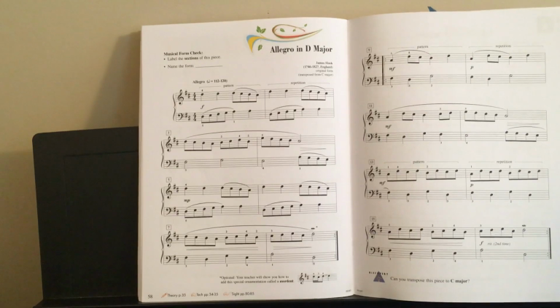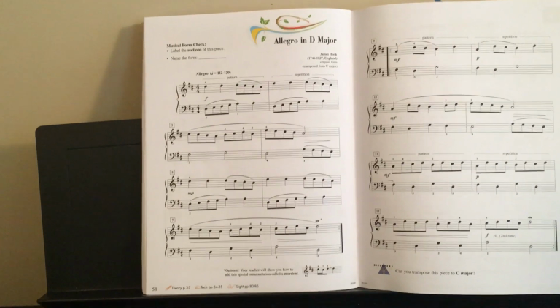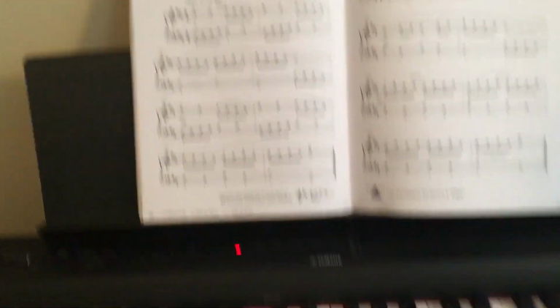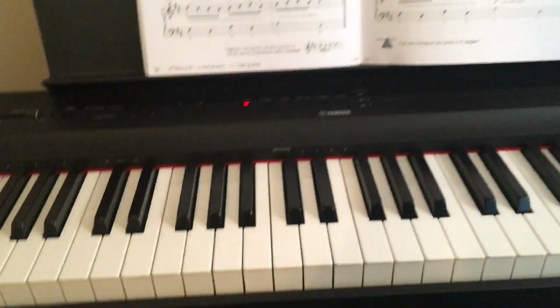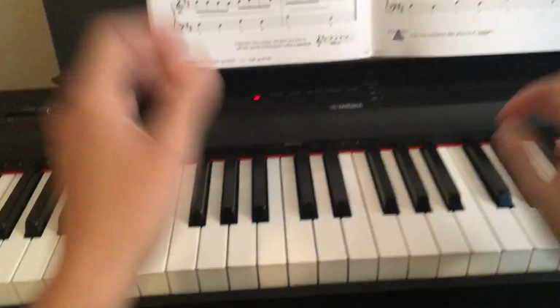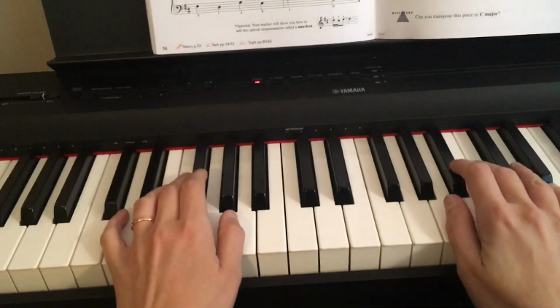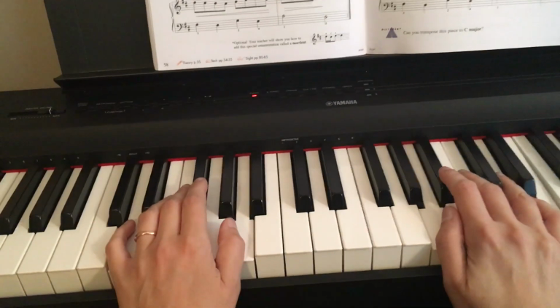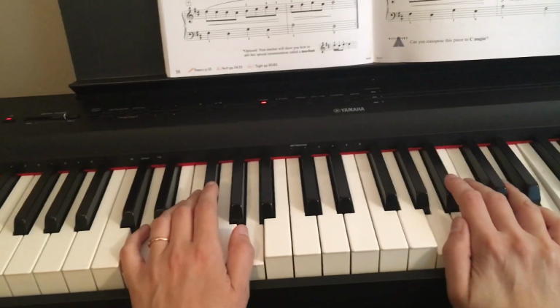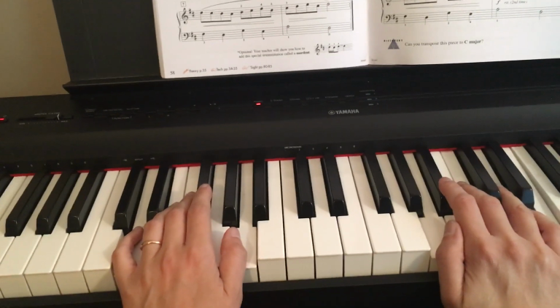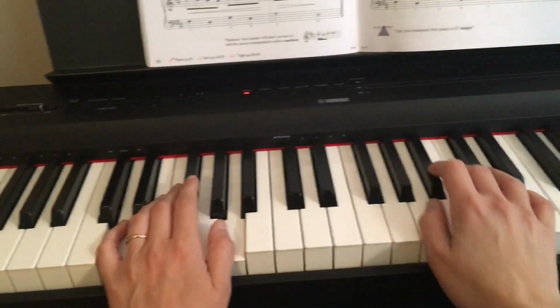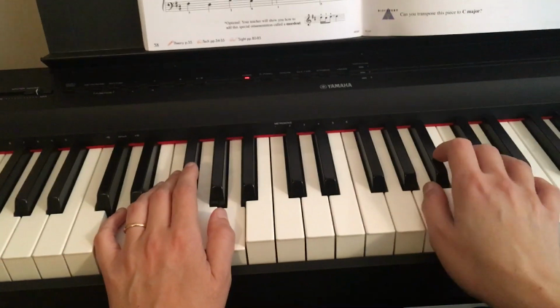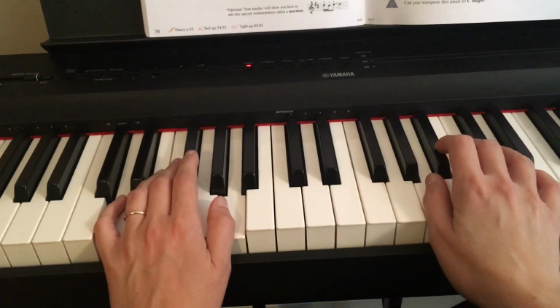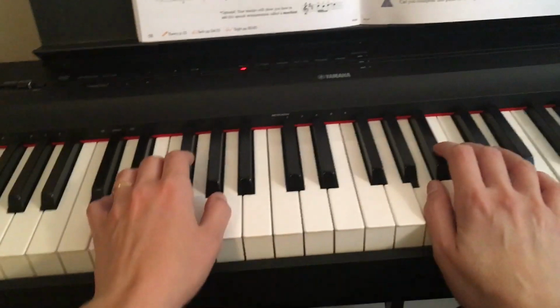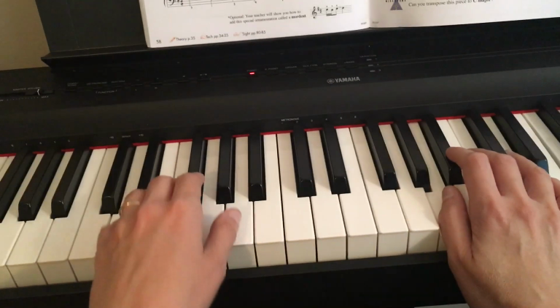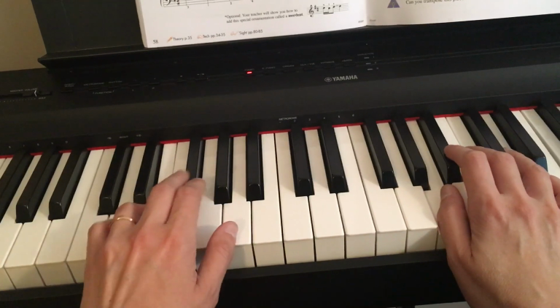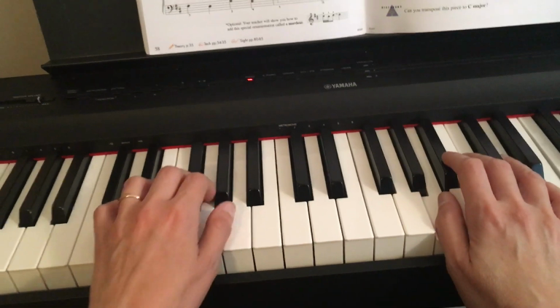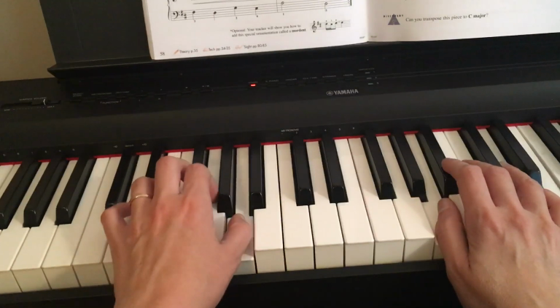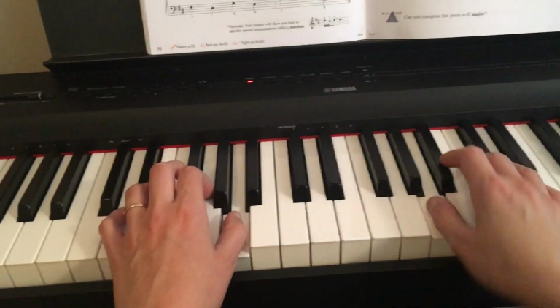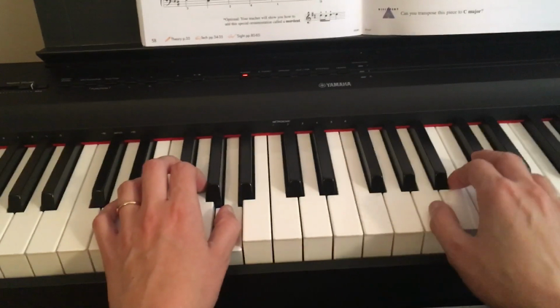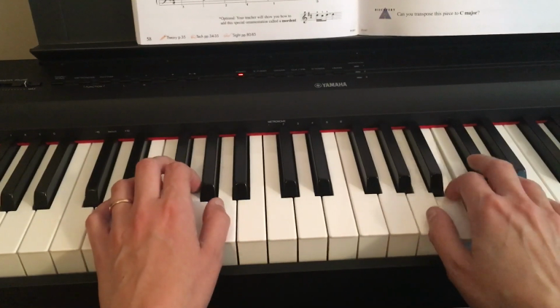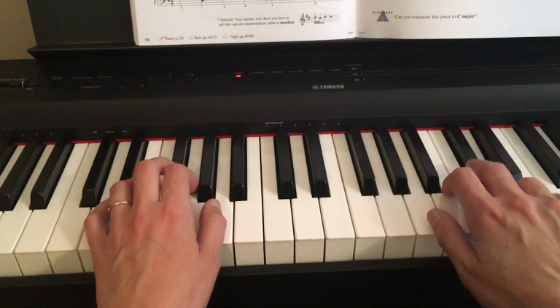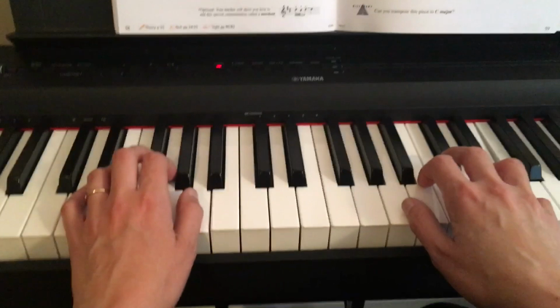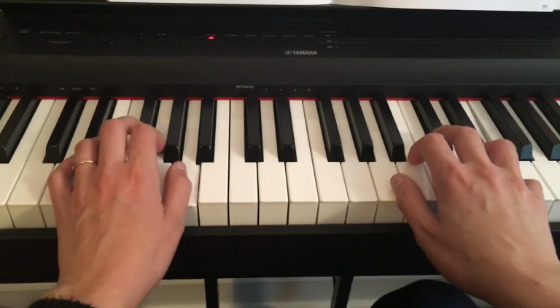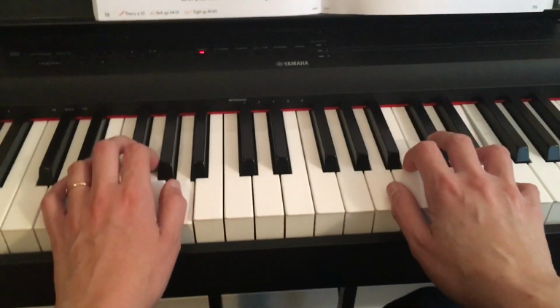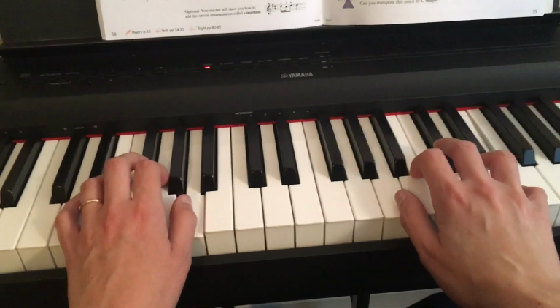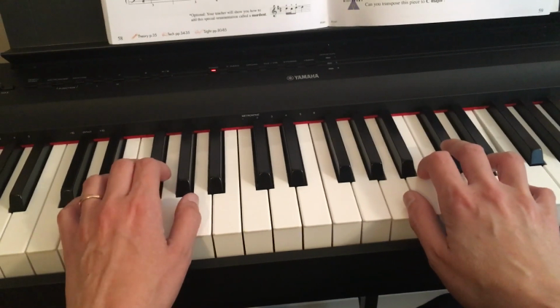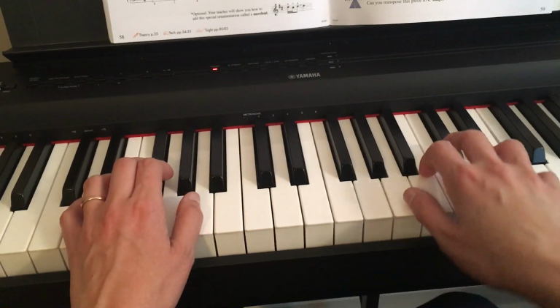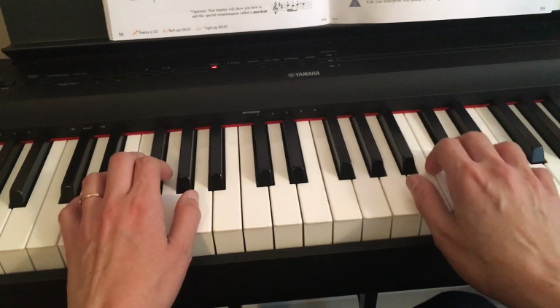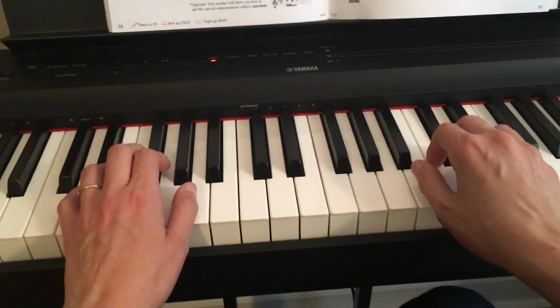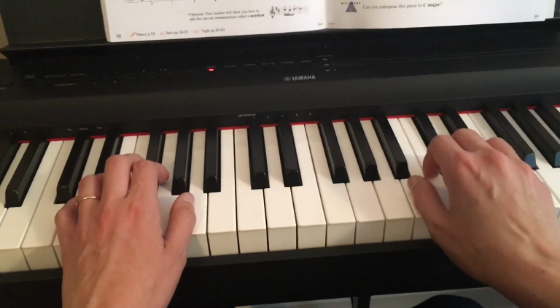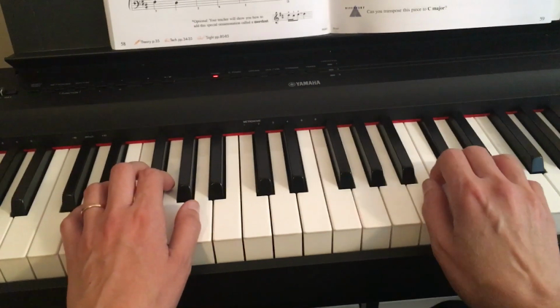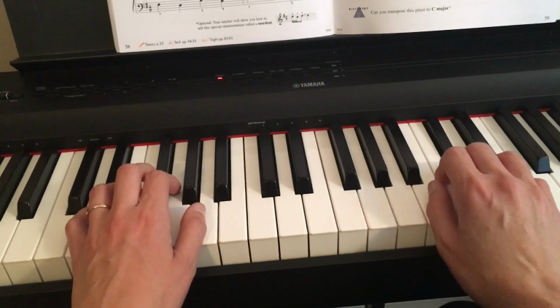Electron D major. This song uses pretty stable positions for your hands. Your left hand is going to be in D position and right hand is going to be in A position. So remember the F sharps and the C sharps here.